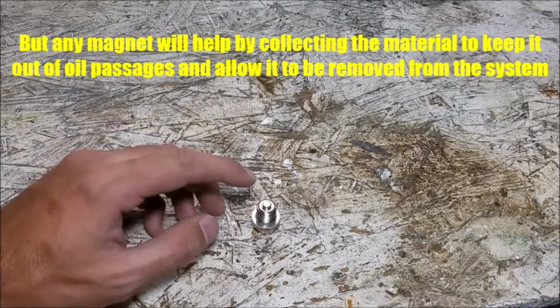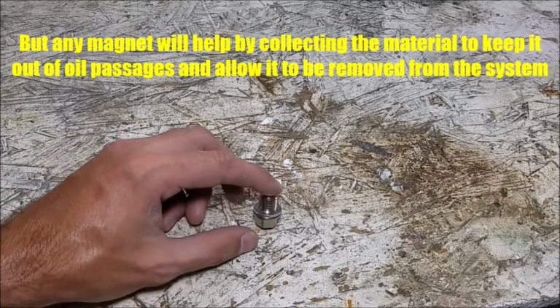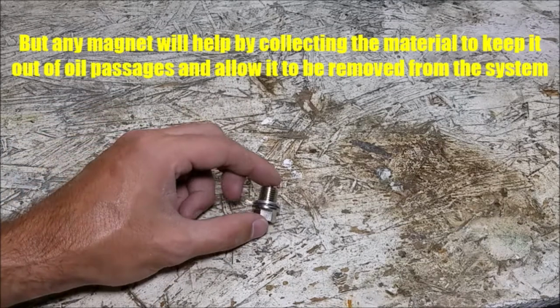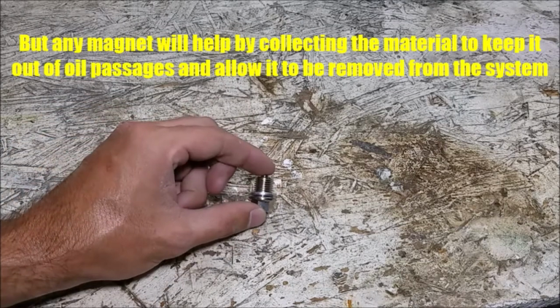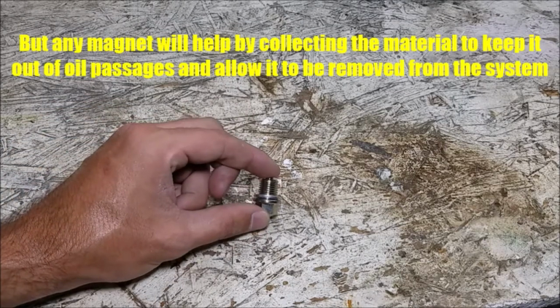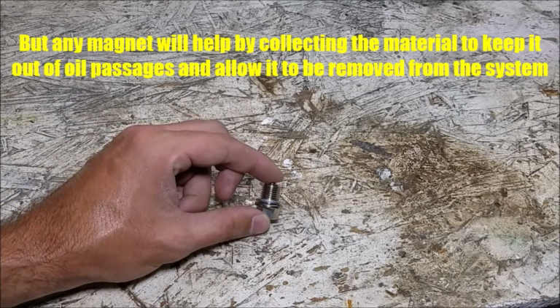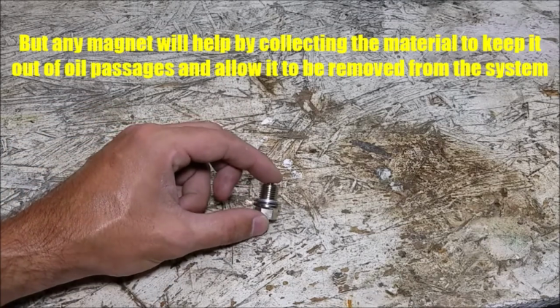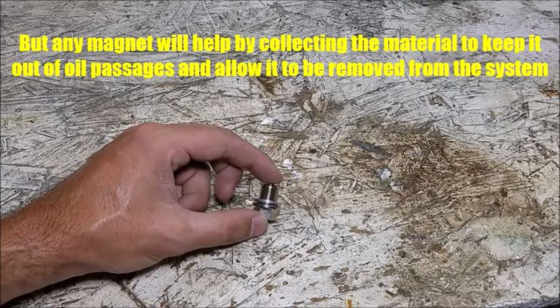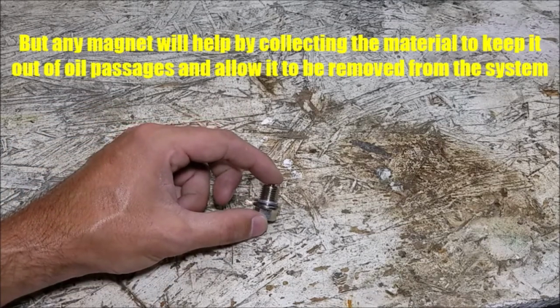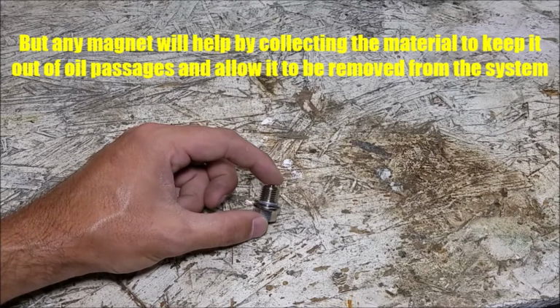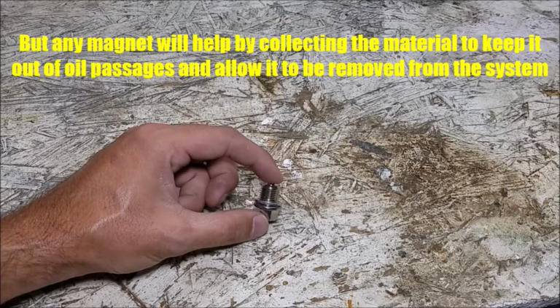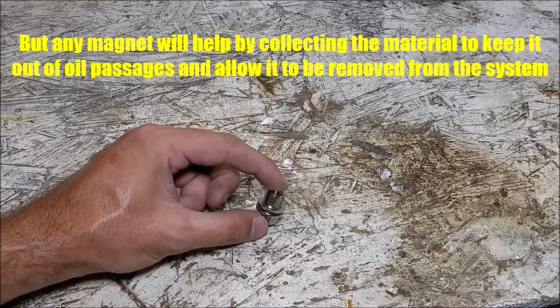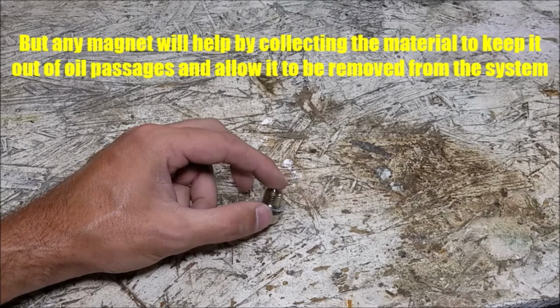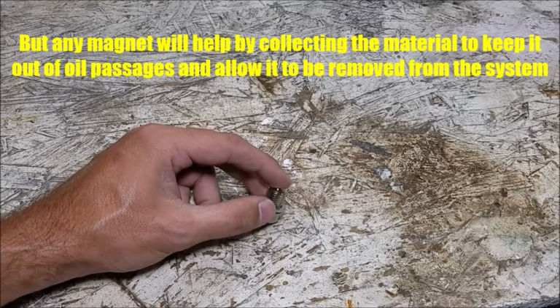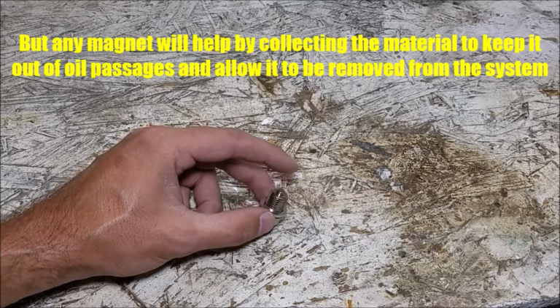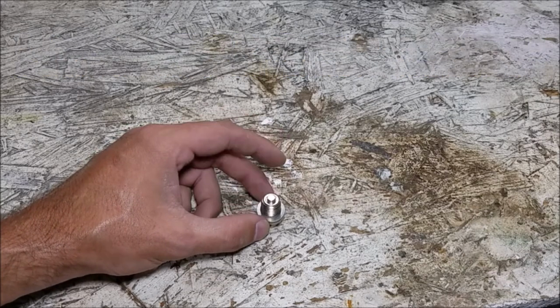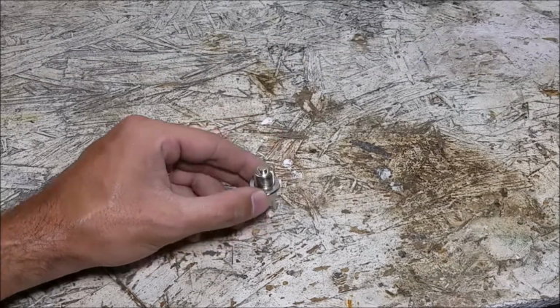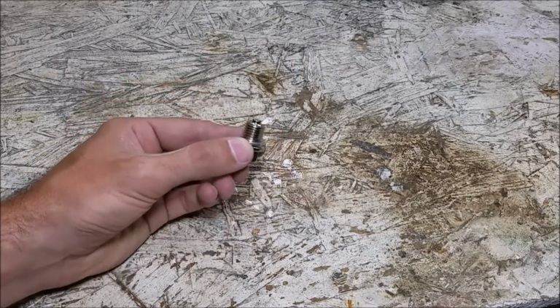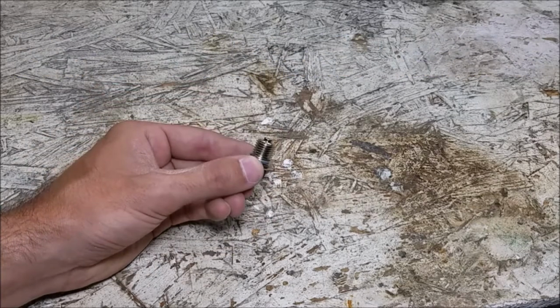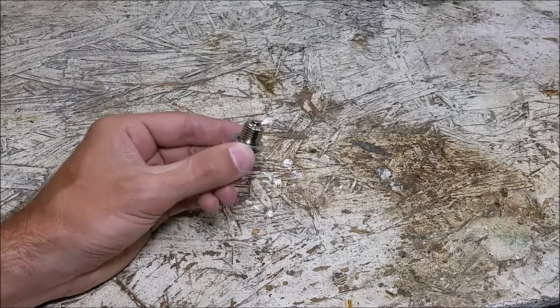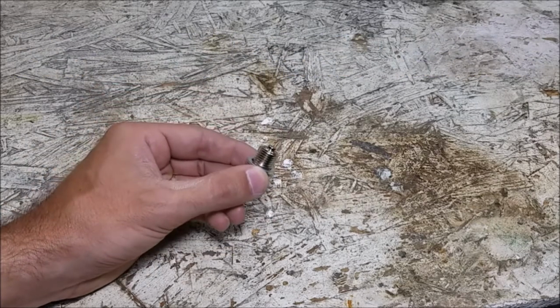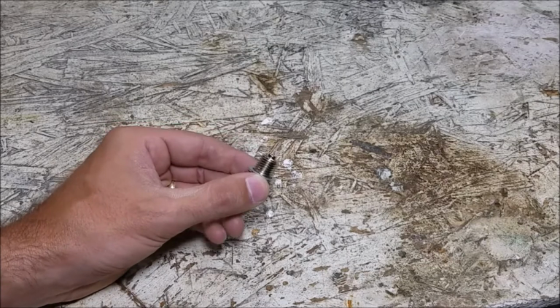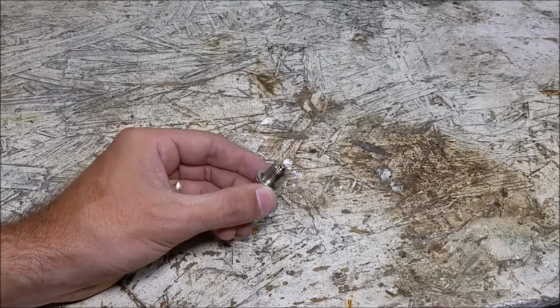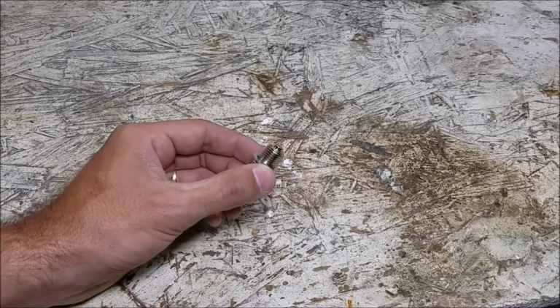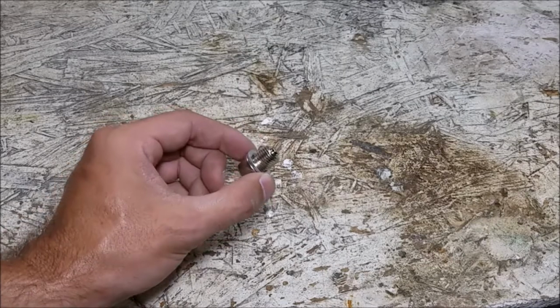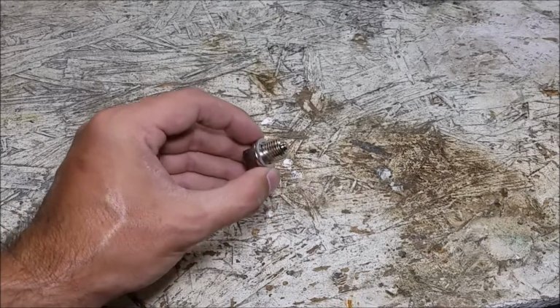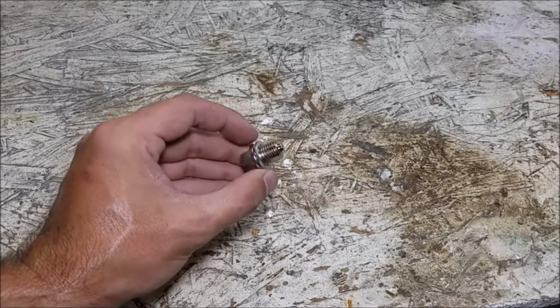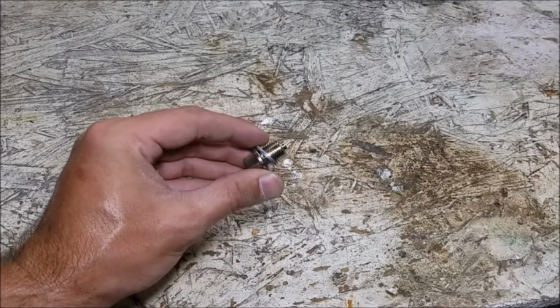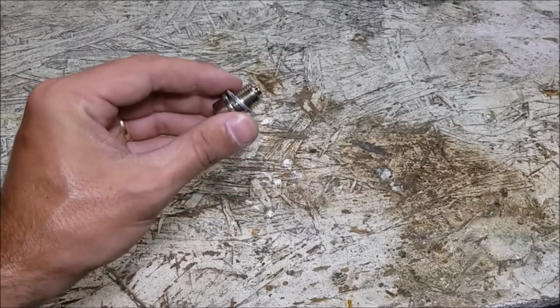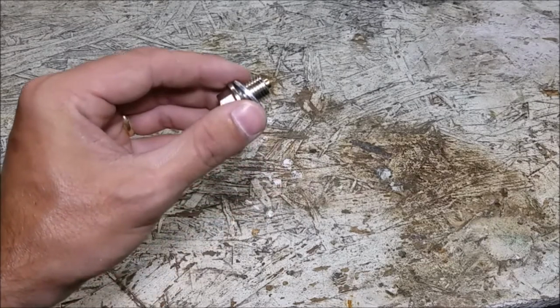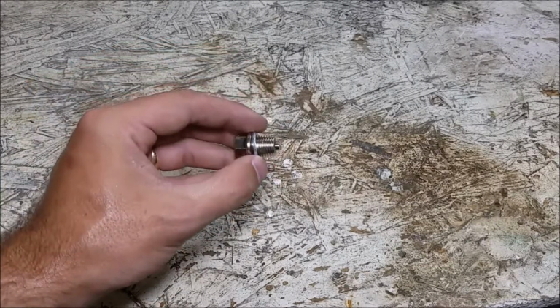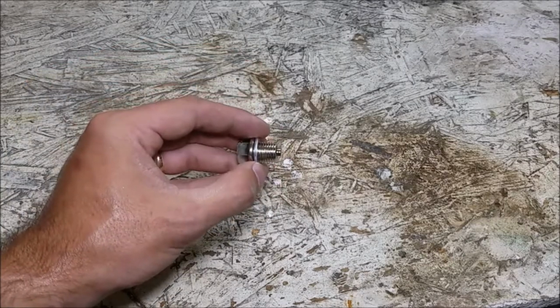This is one I'm going to be putting in the Mini today. The way that I selected this plug is I just looked up the thread pitch of what the Mini's plug is and found this plug that matched. I think this is actually for a motorcycle, but it's the same thread pitch.